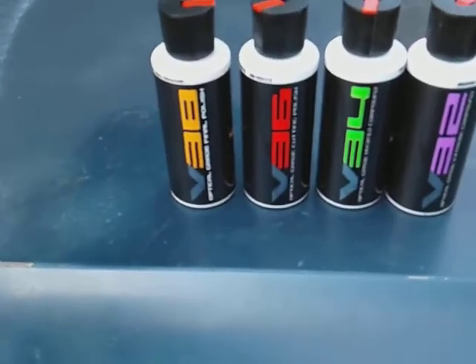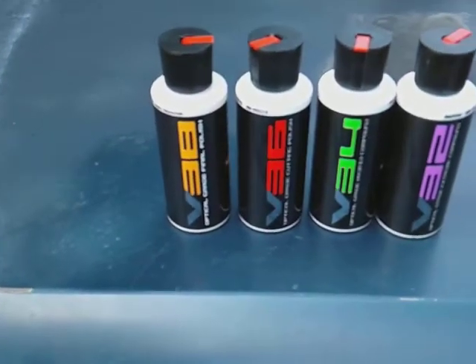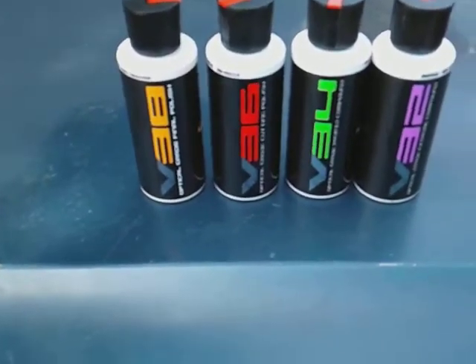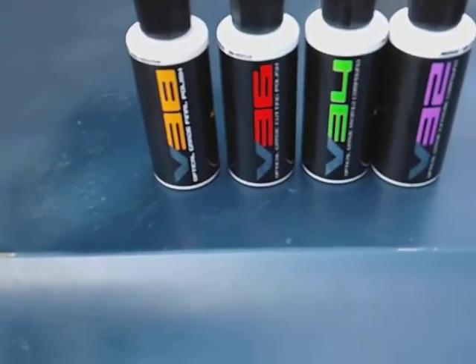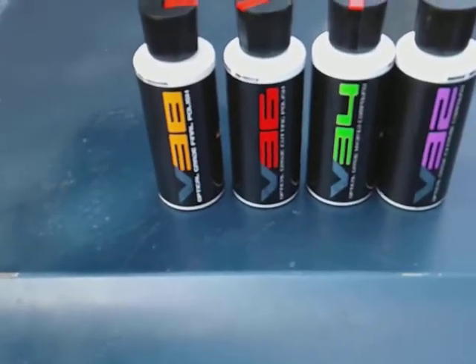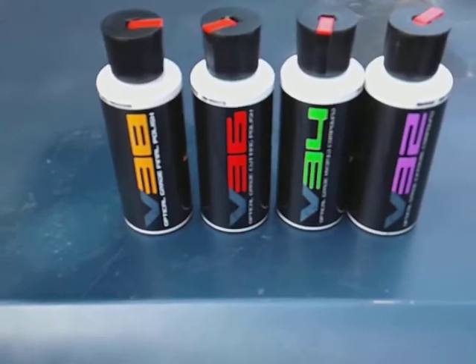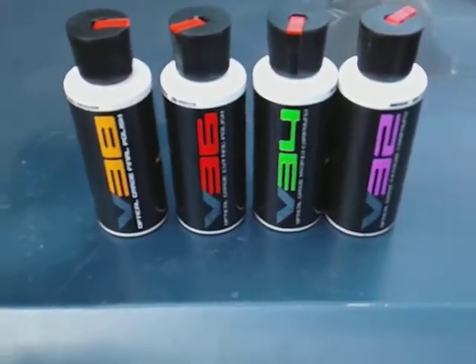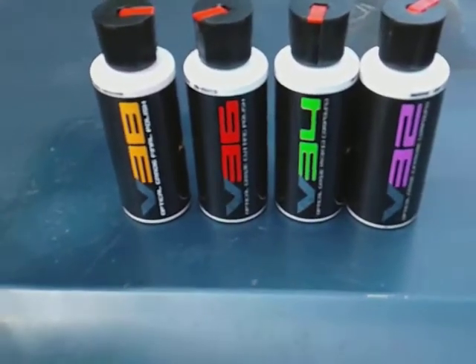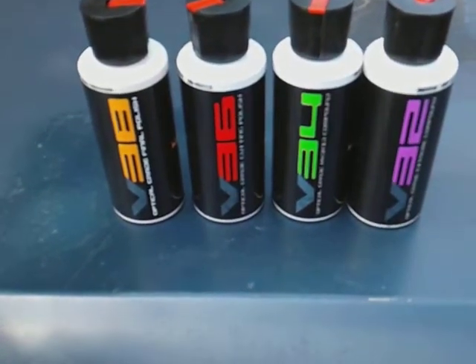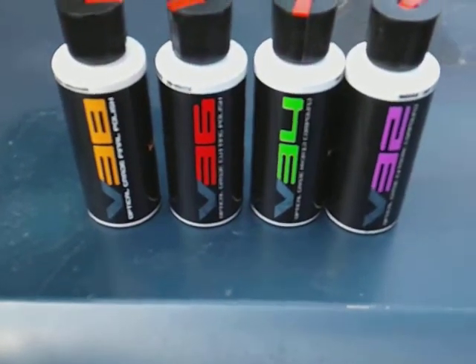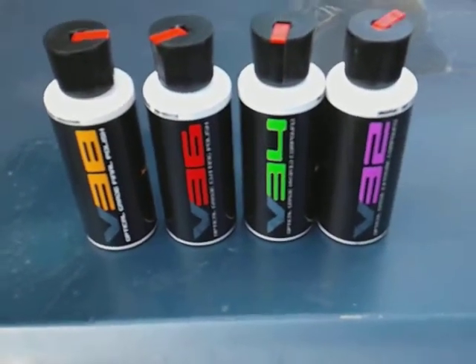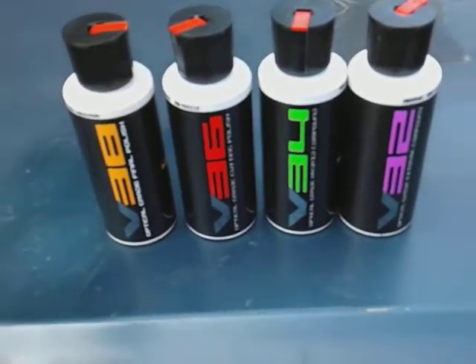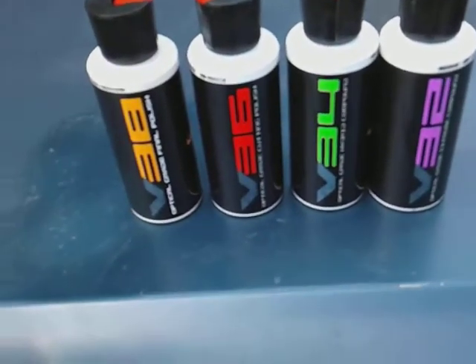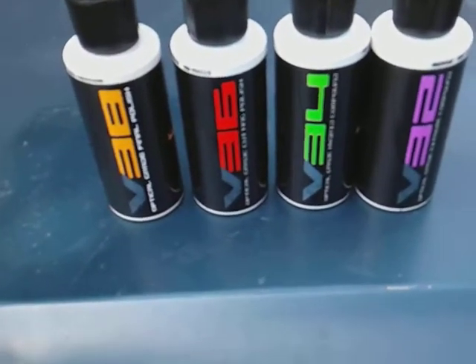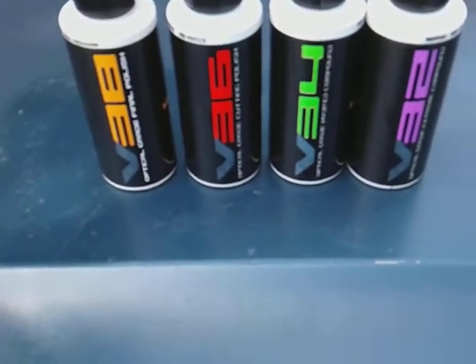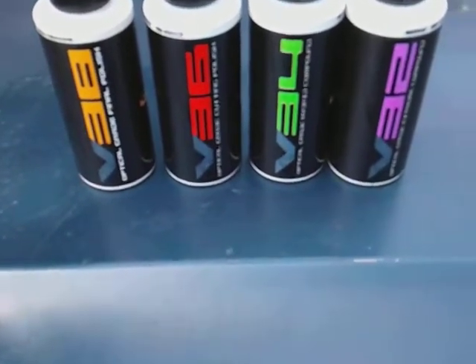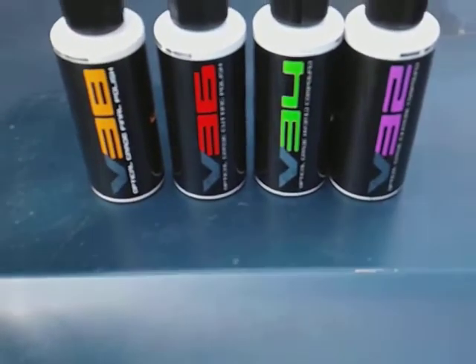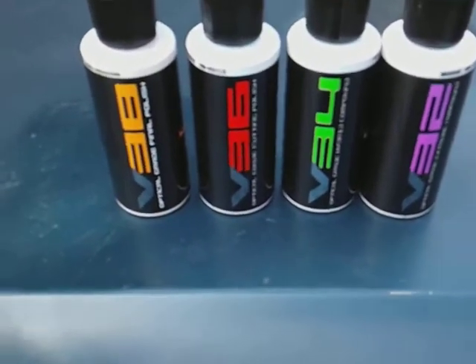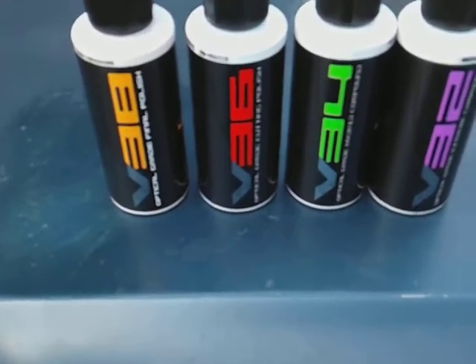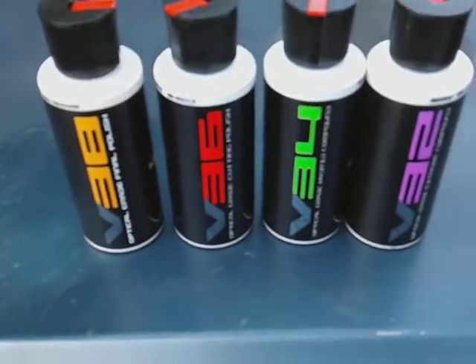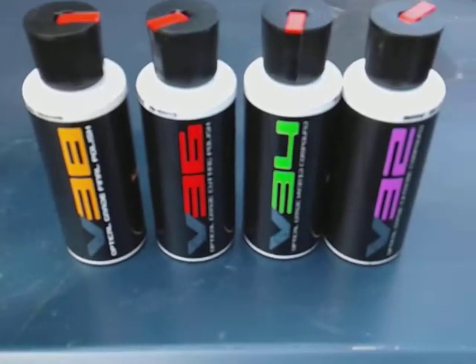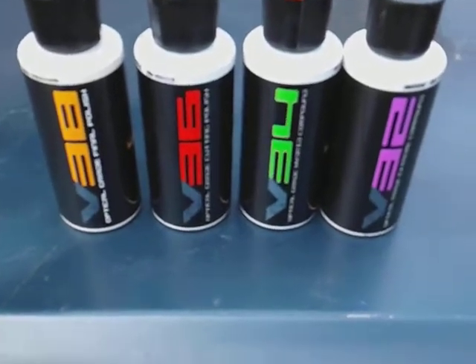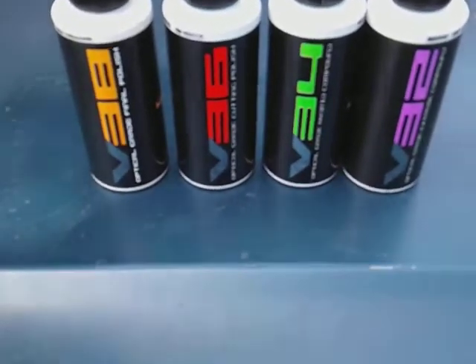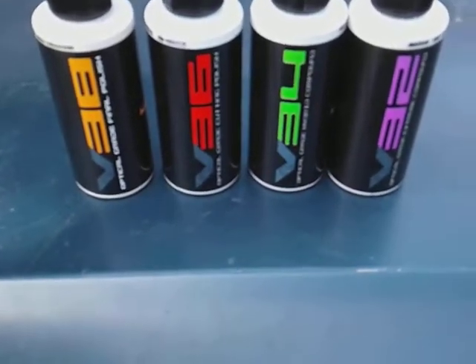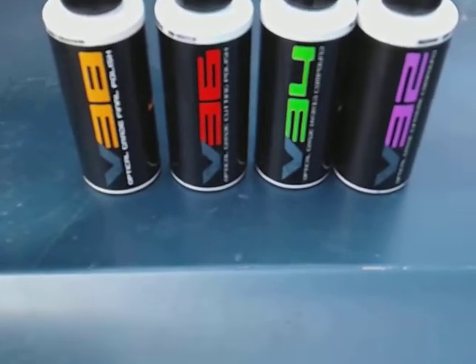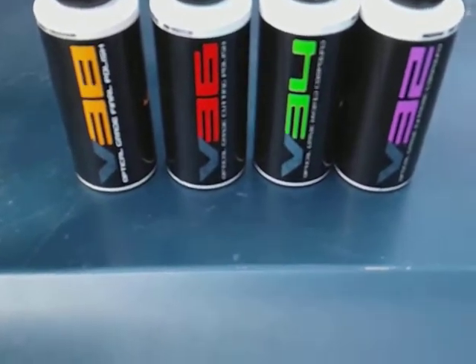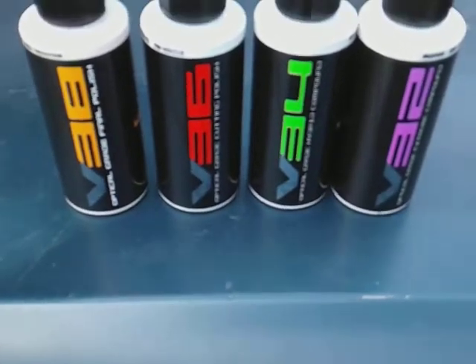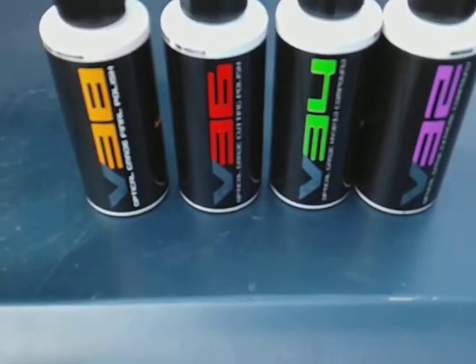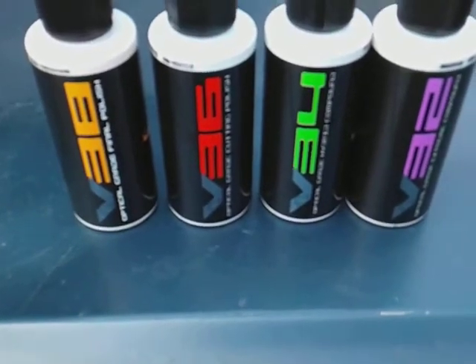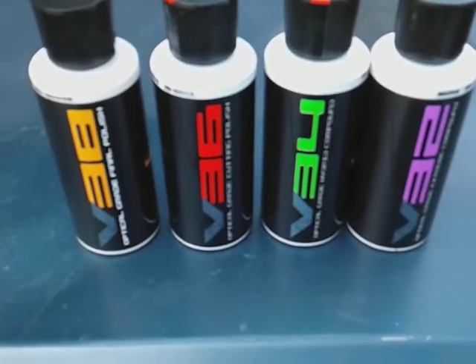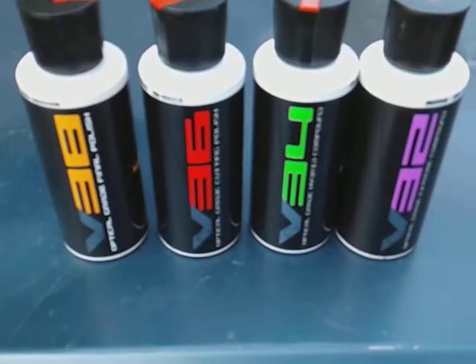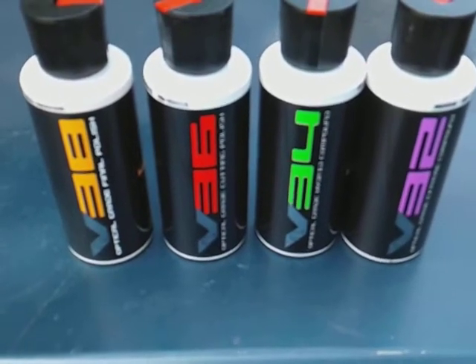Alright guys, take care. I'll hit y'all on the next video. Don't forget to pick this kit up for 22 bucks on Amazon. I'm out. Peace.